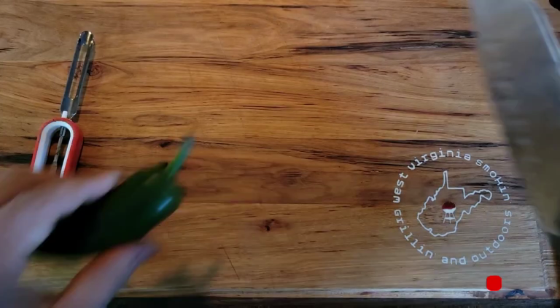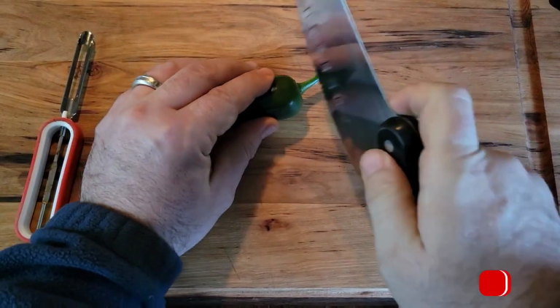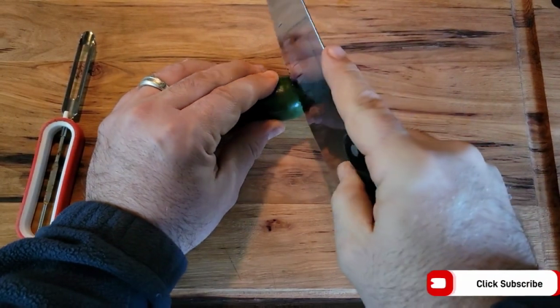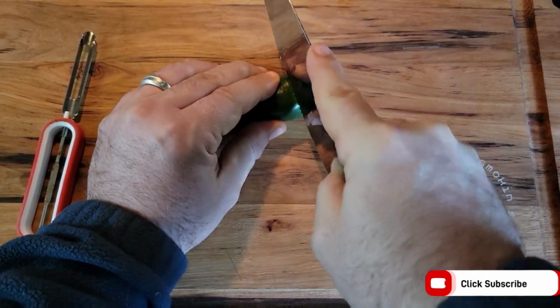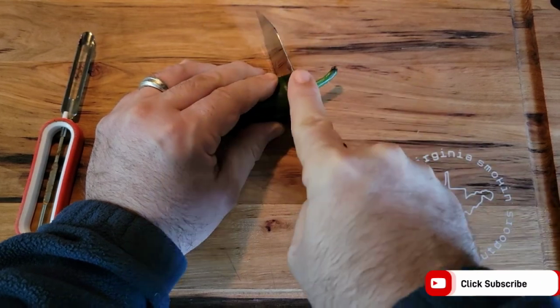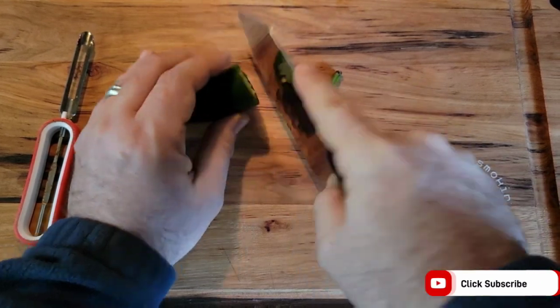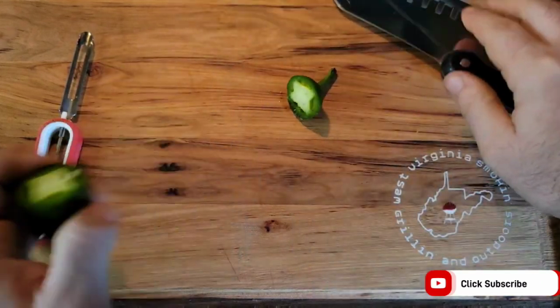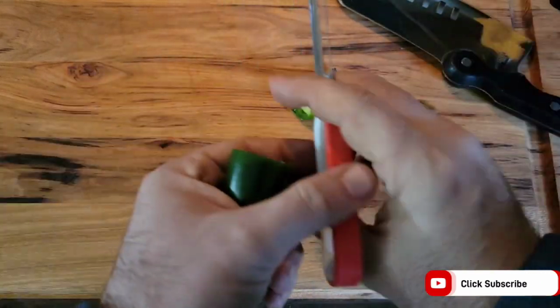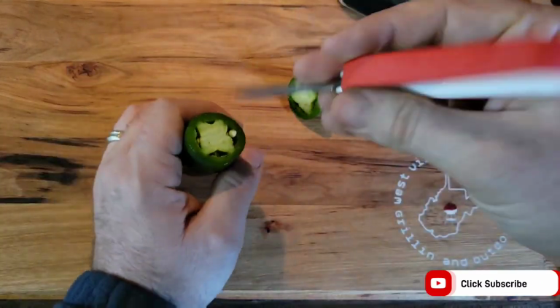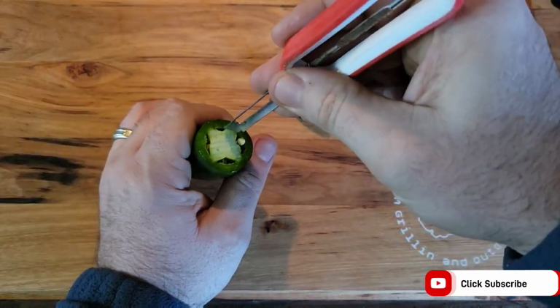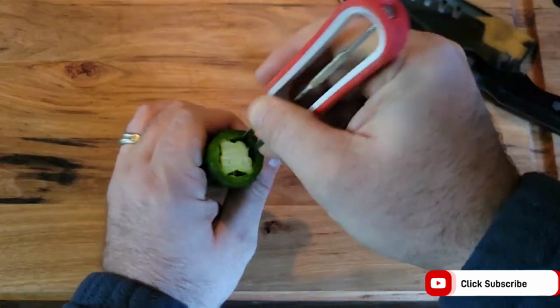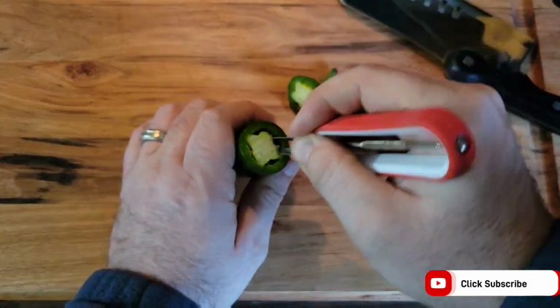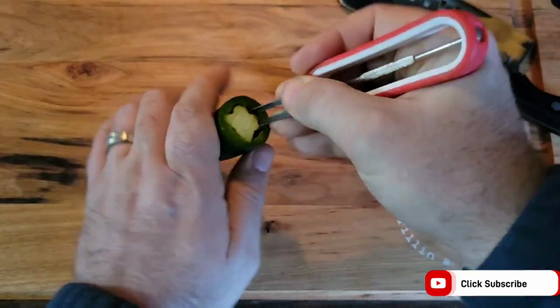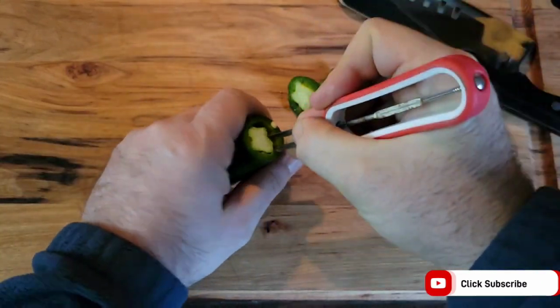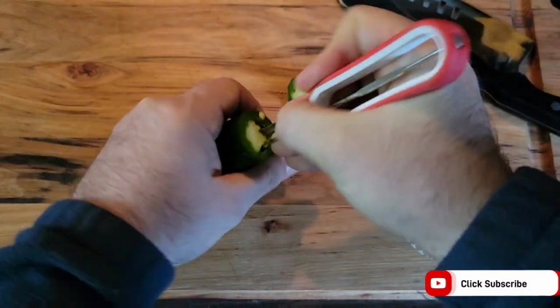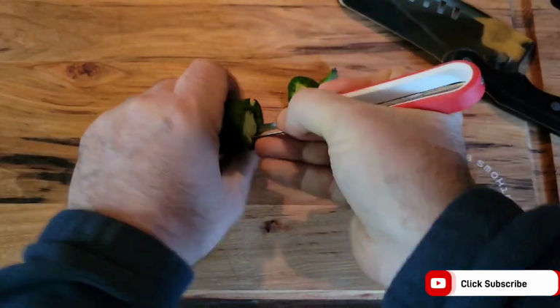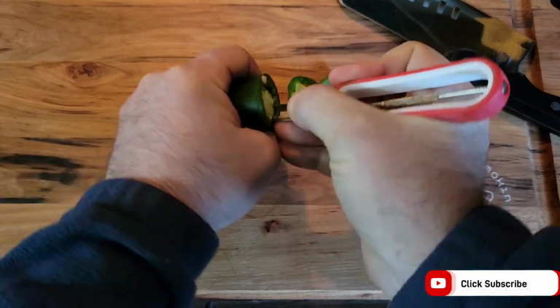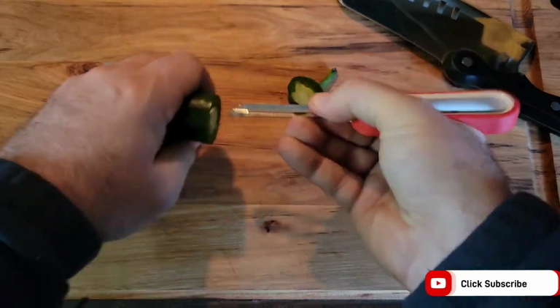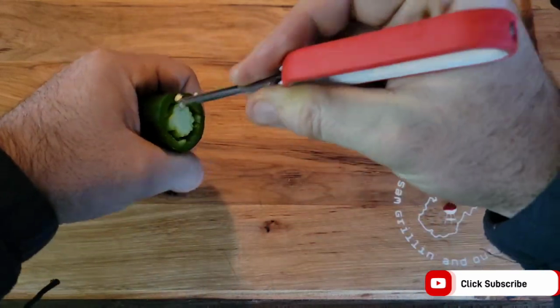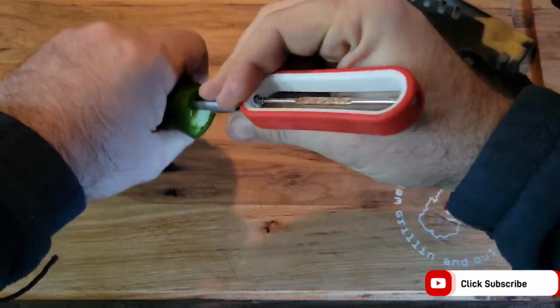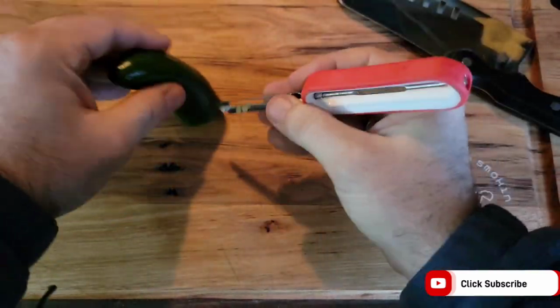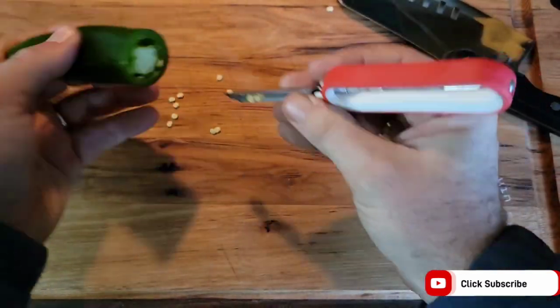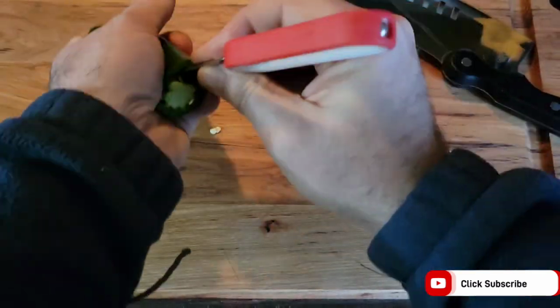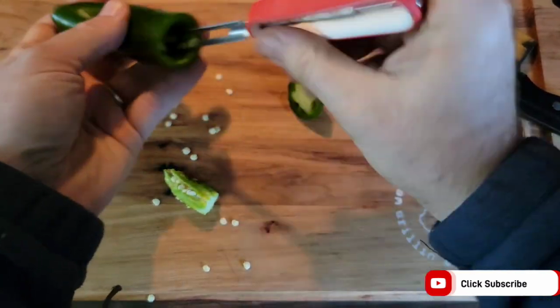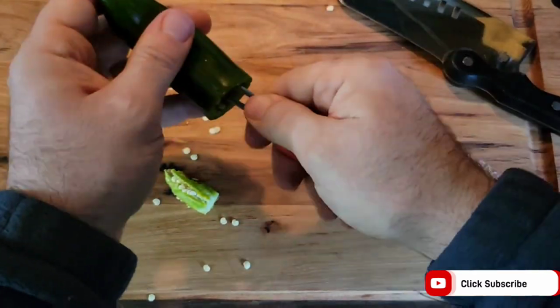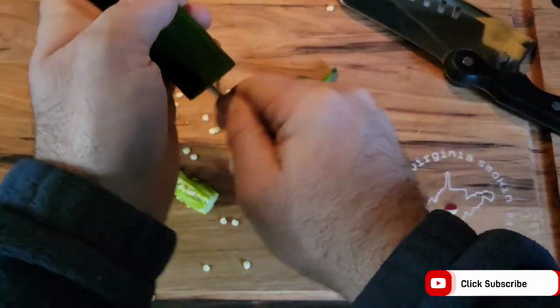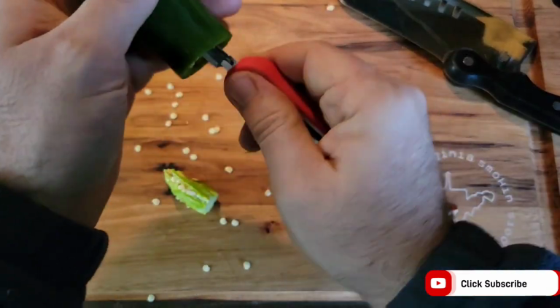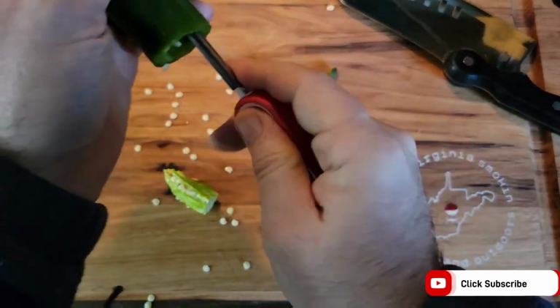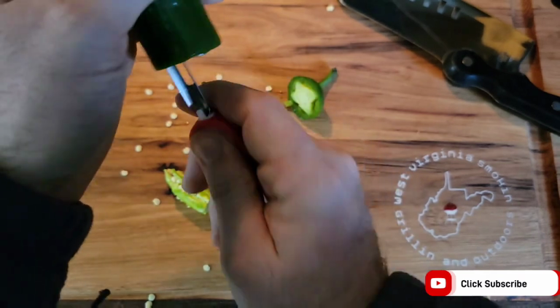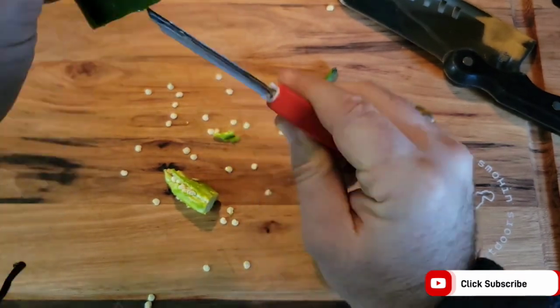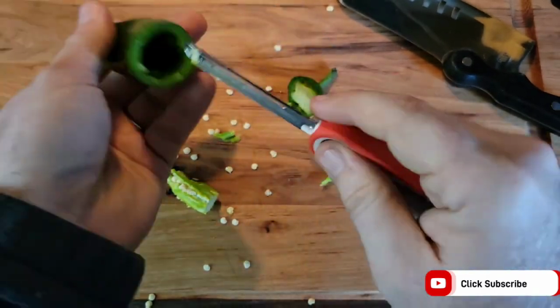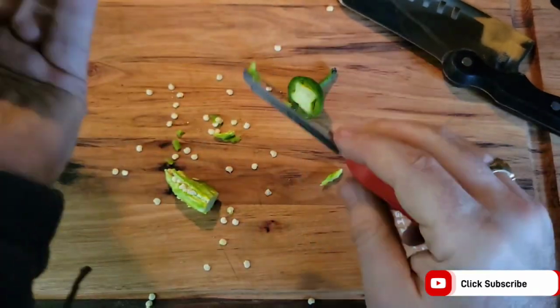We'll start by taking the top off of the jalapeño, and I like to use this little peeler to get the pore and seeds out. Then just repeat the process. I'm doing 15 jalapeños today.